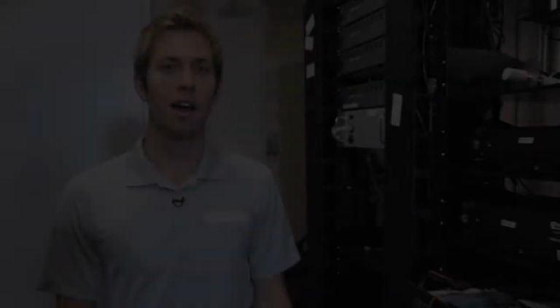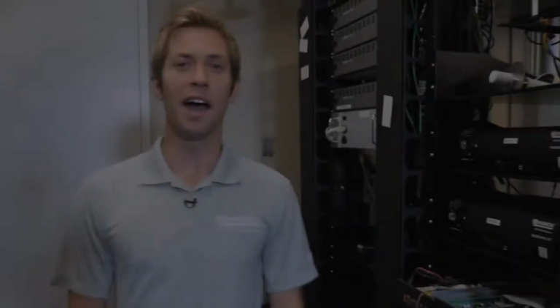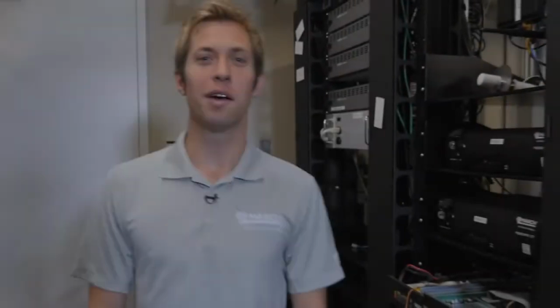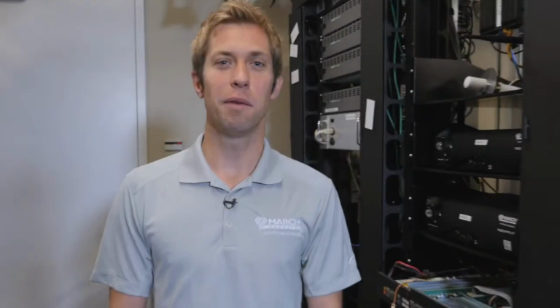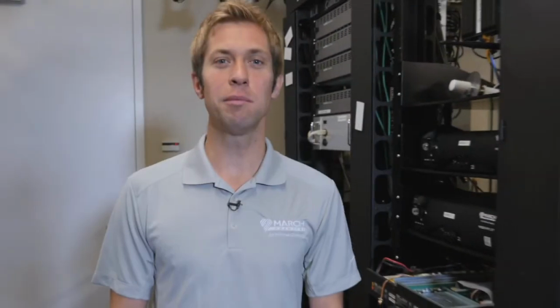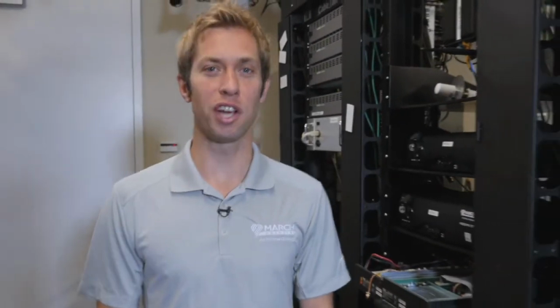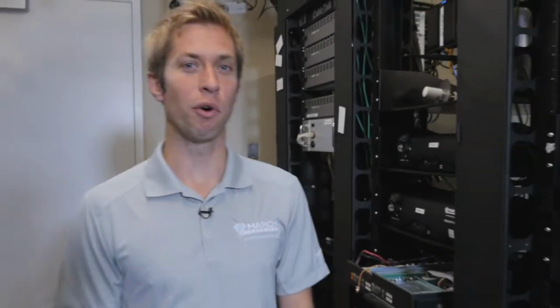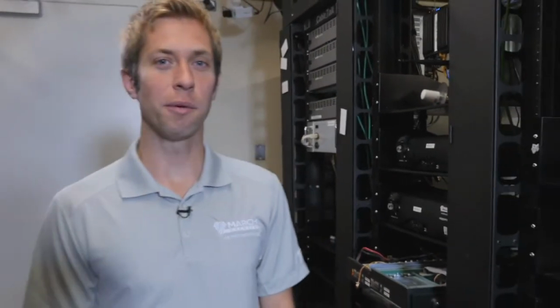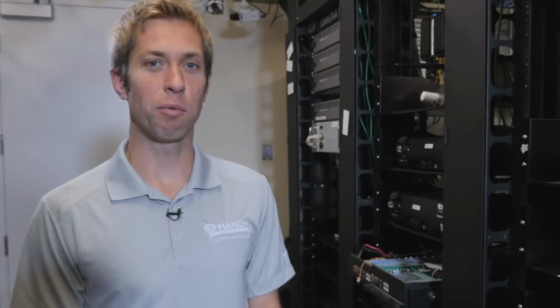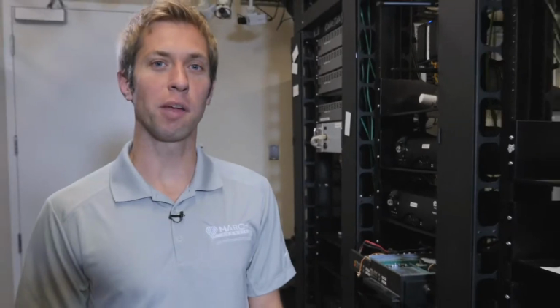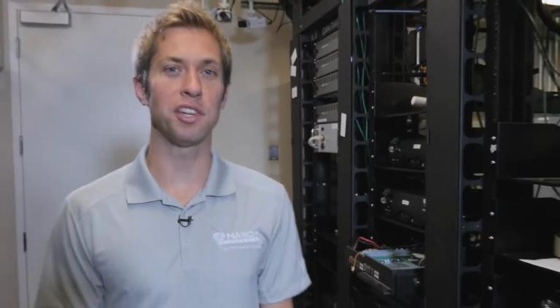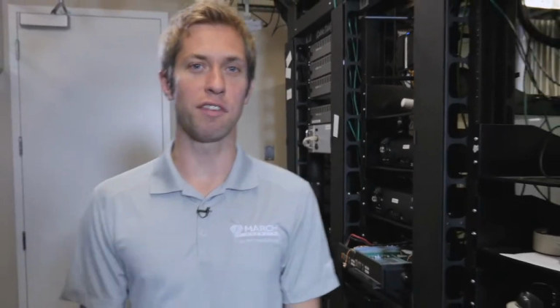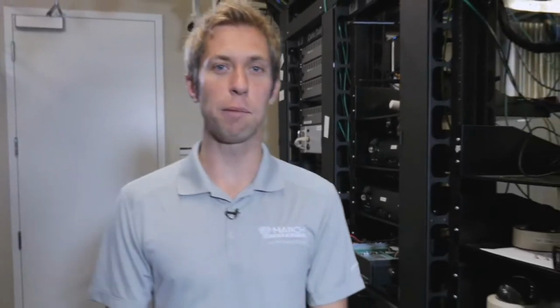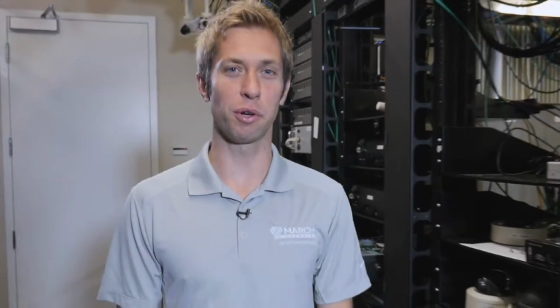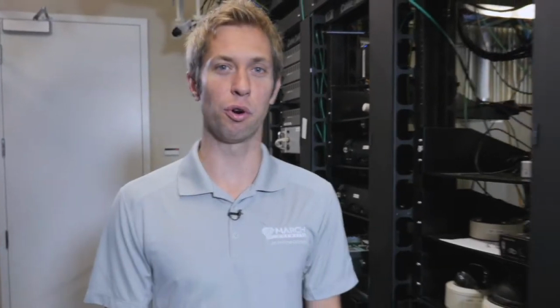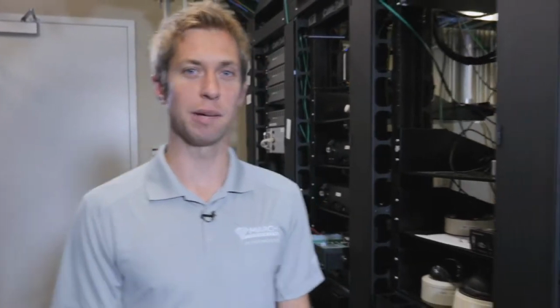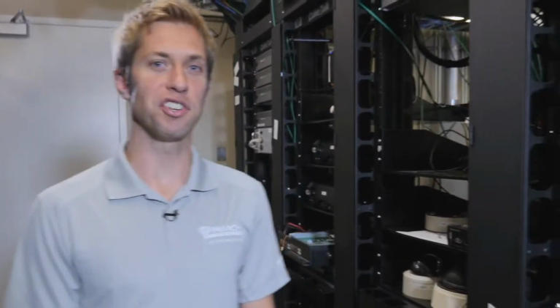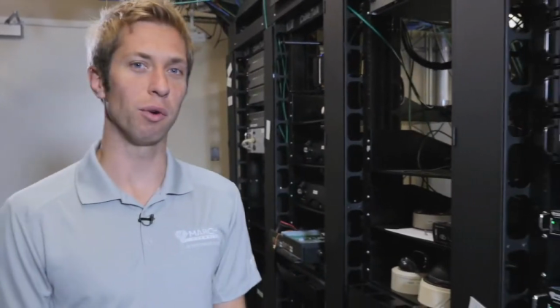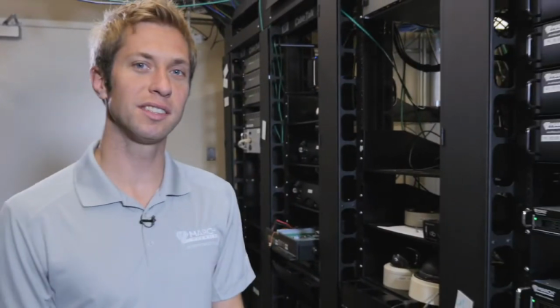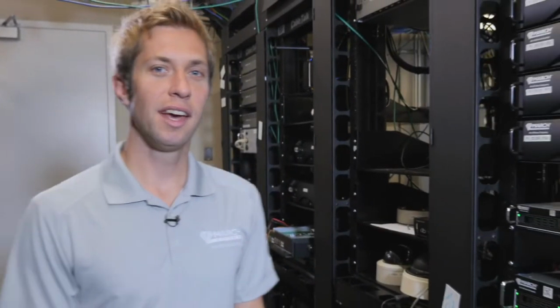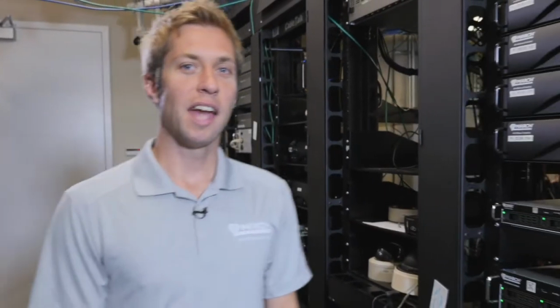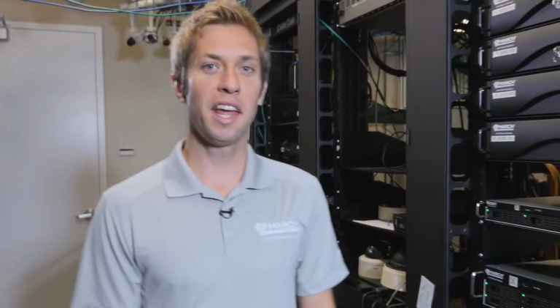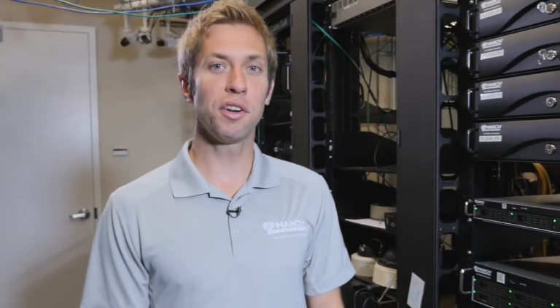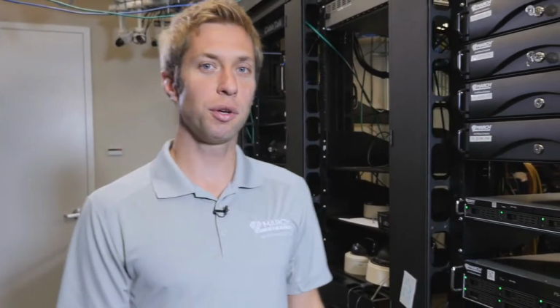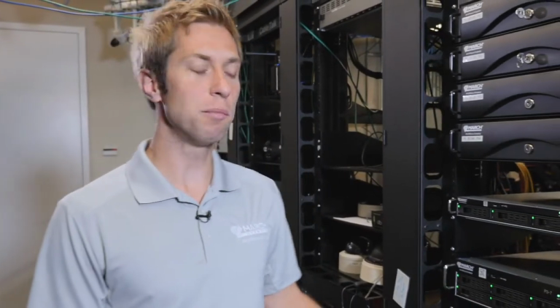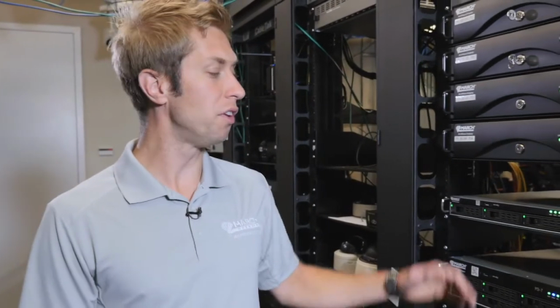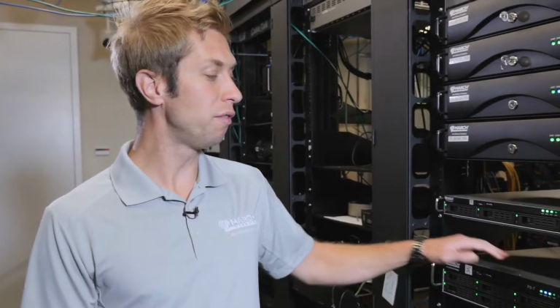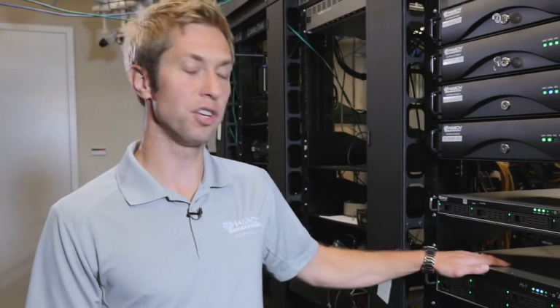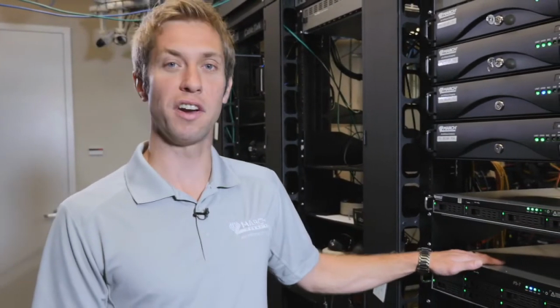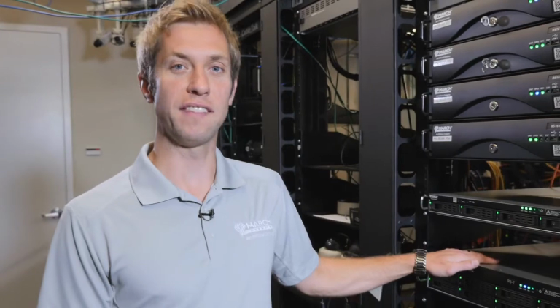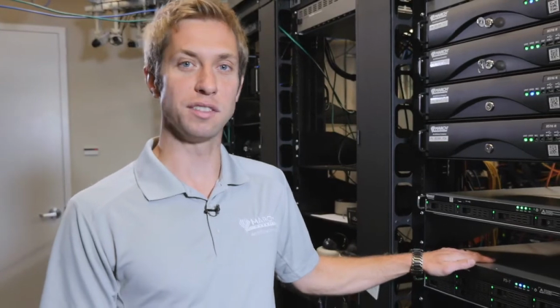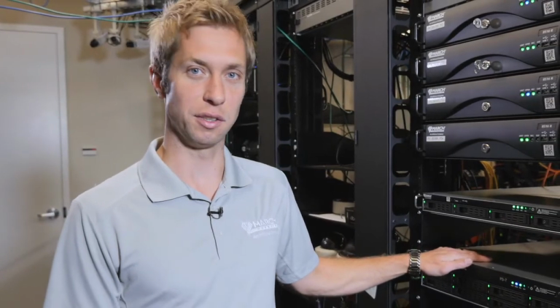Hi, my name is Jeff Morton, a product manager for IP recorders at March Networks. Today I want to show you some of the new features of our 9000 series.